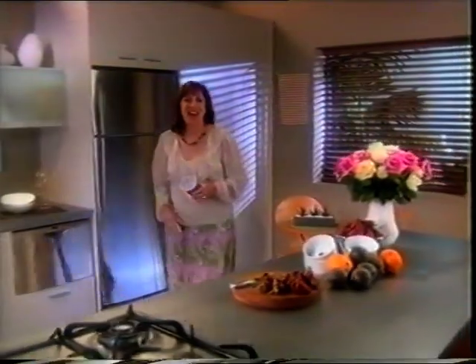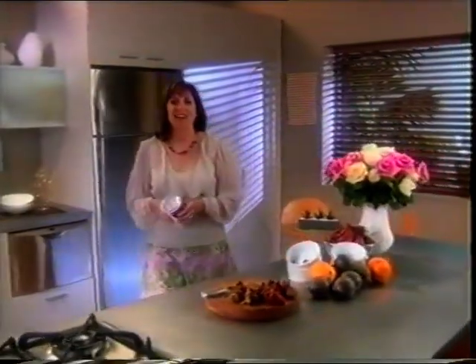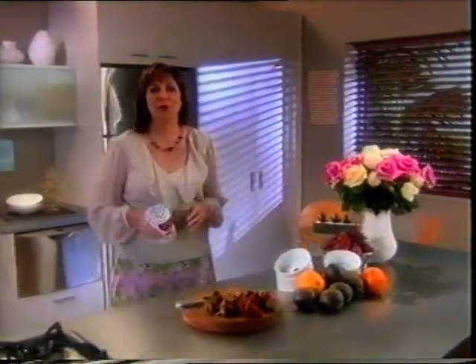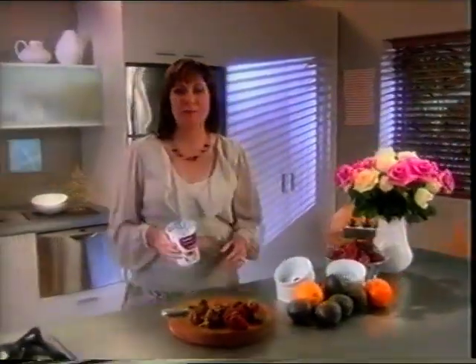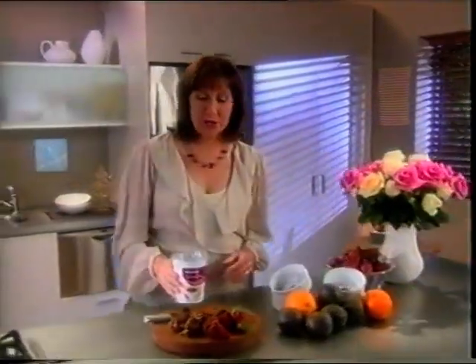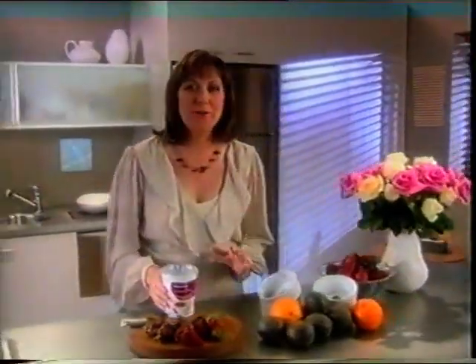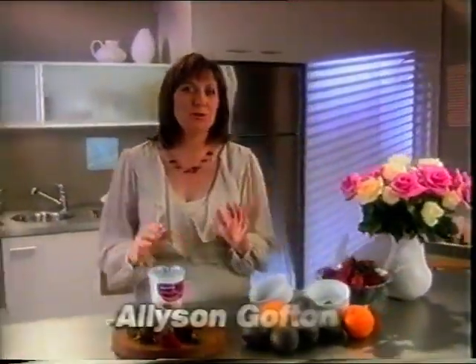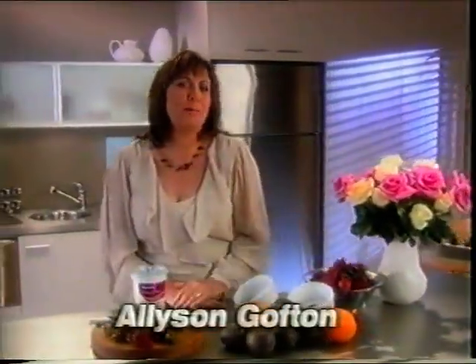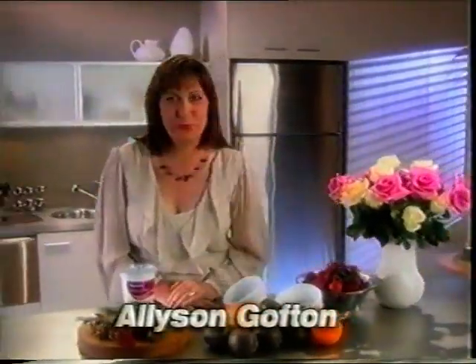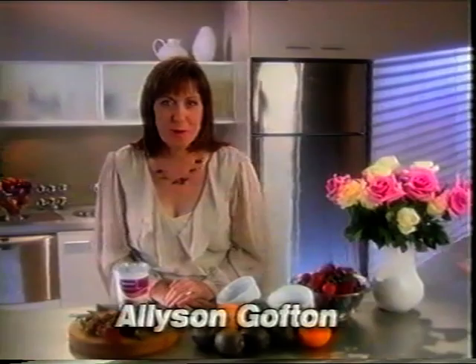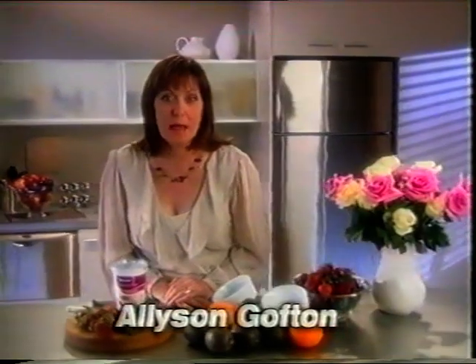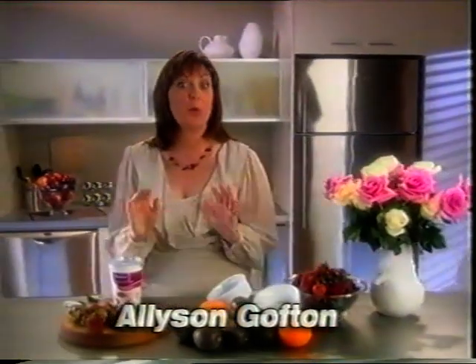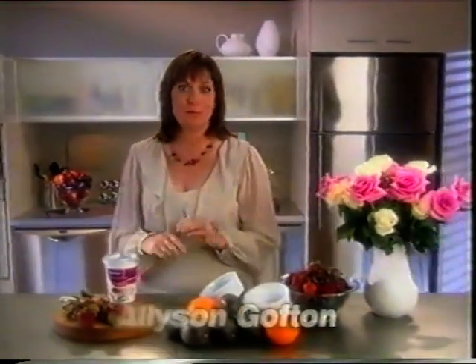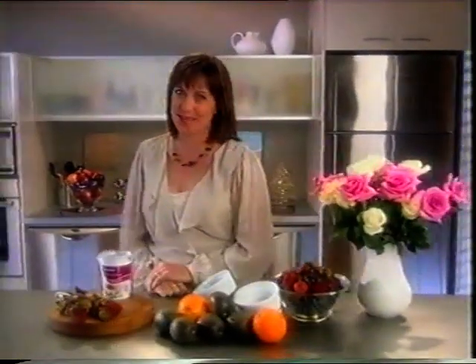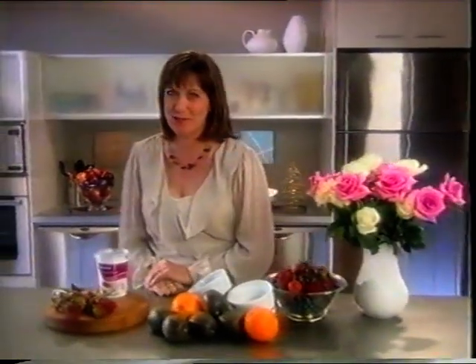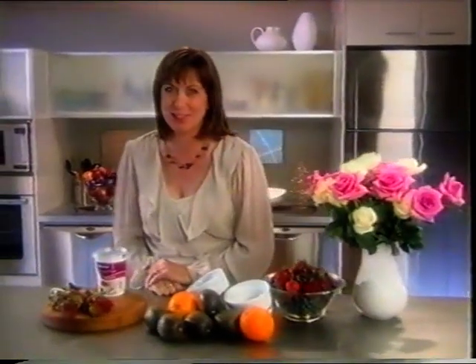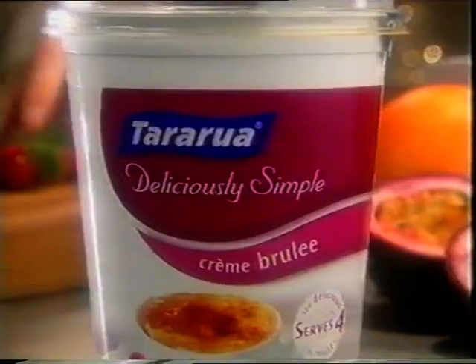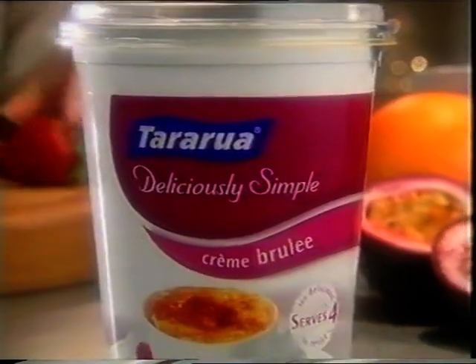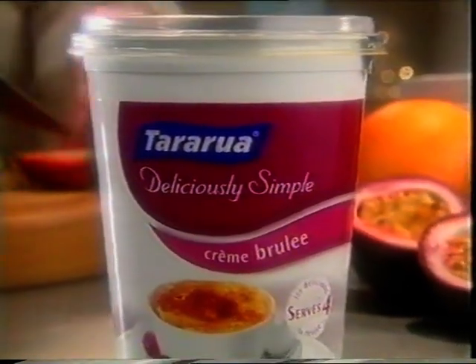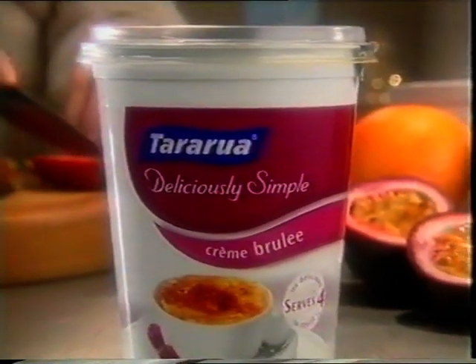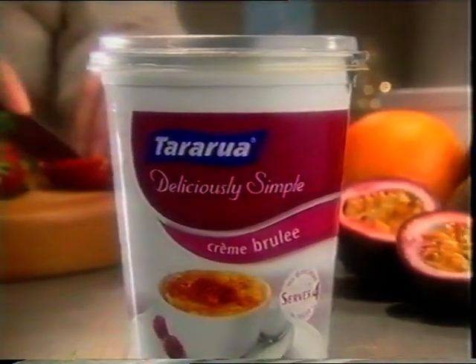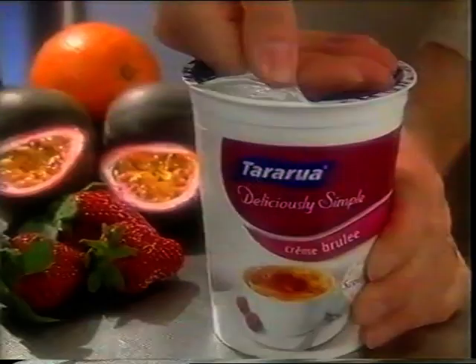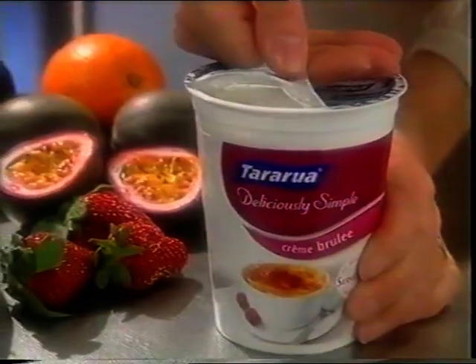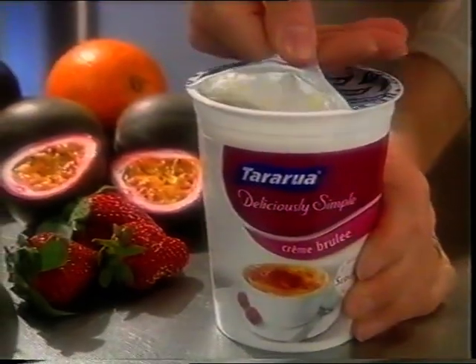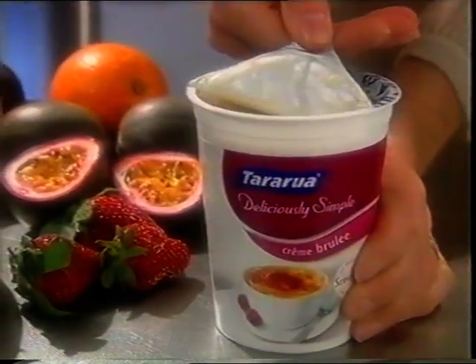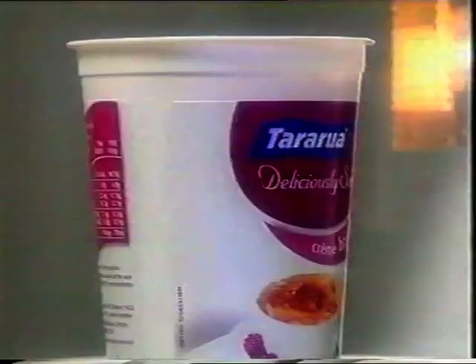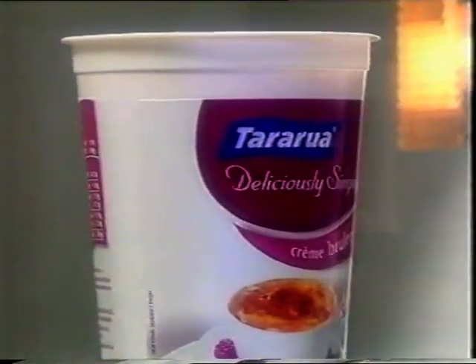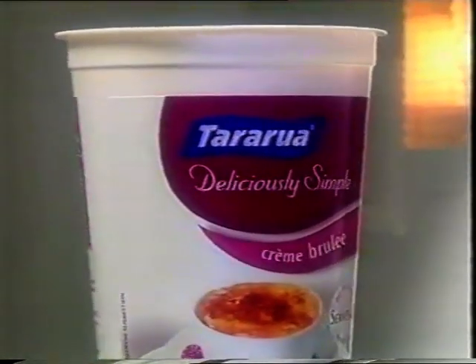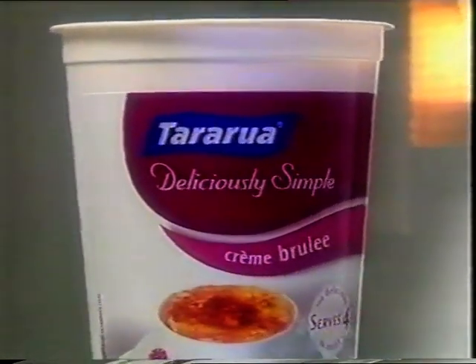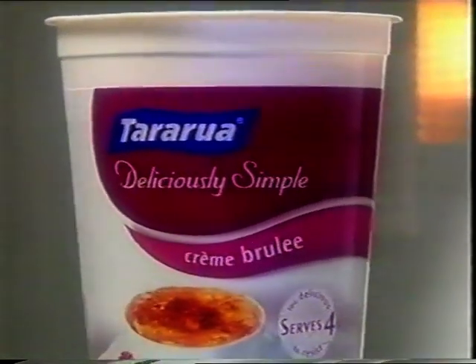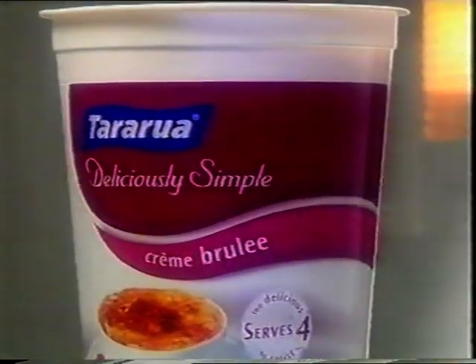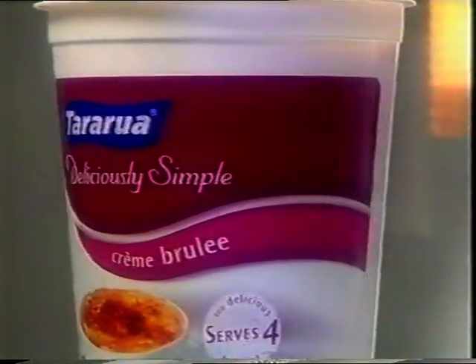A luscious, creamy berry trifle and strawberry passion fruit crème brûlée make wonderful summertime desserts. For the crème brûlée, remove the foil and microwave a pottle of new Taurua crème brûlée. It's delicious, convenient and fail safe.